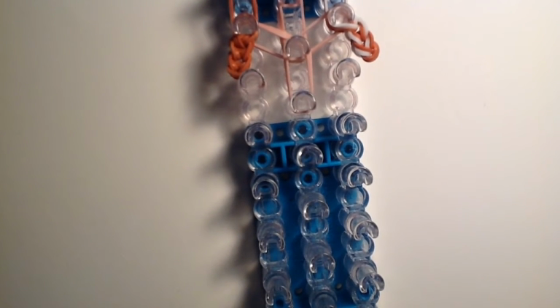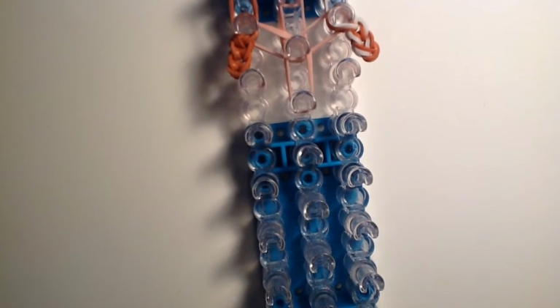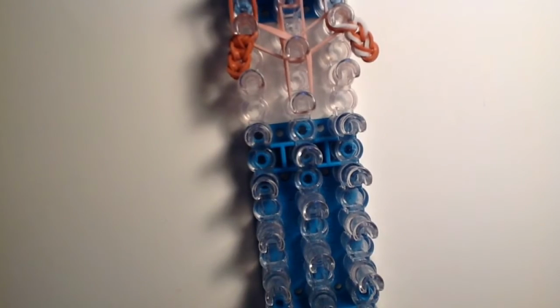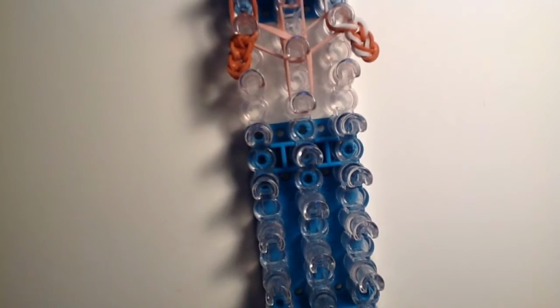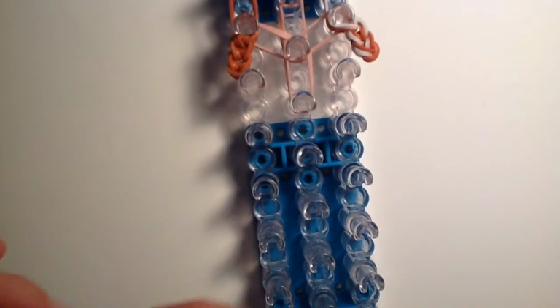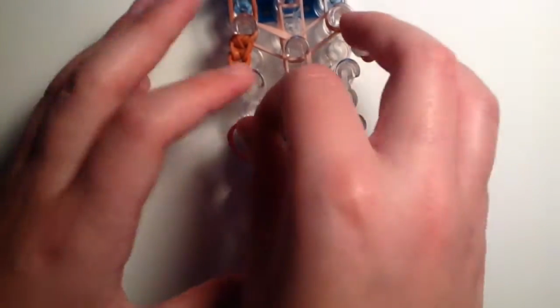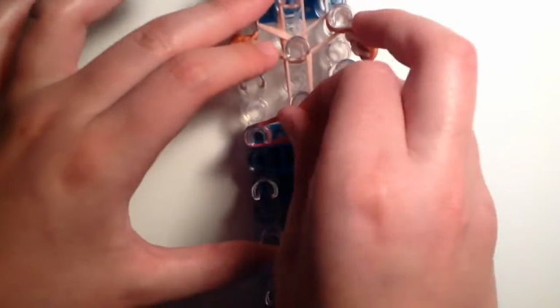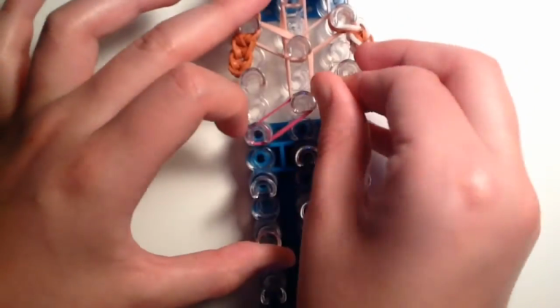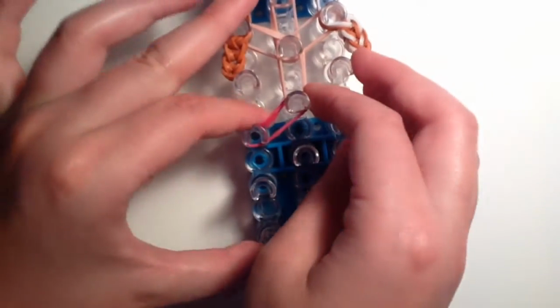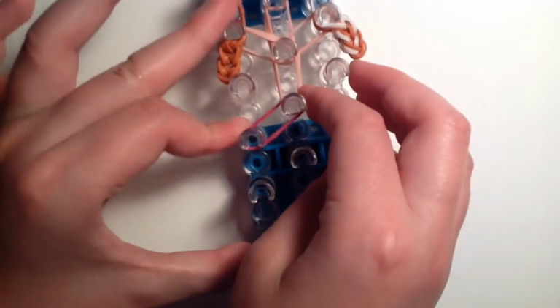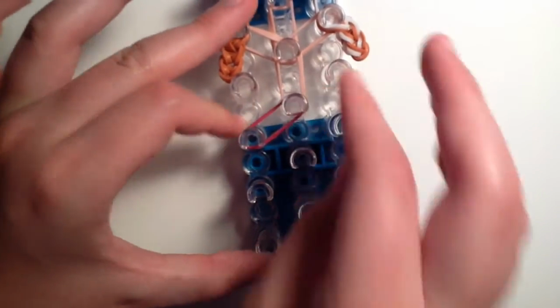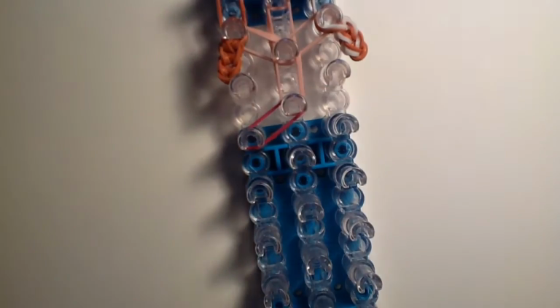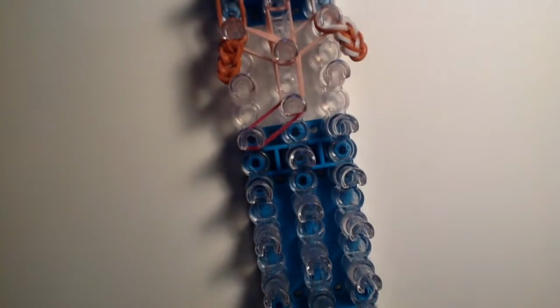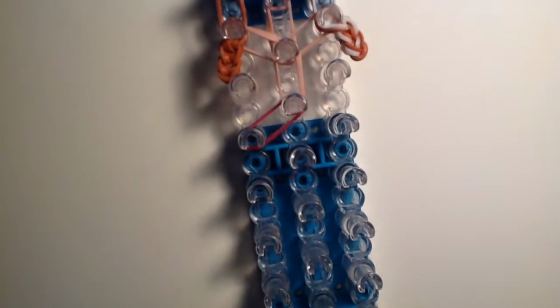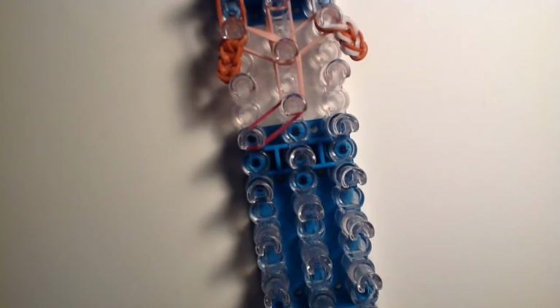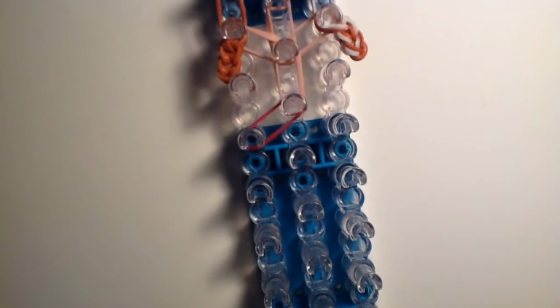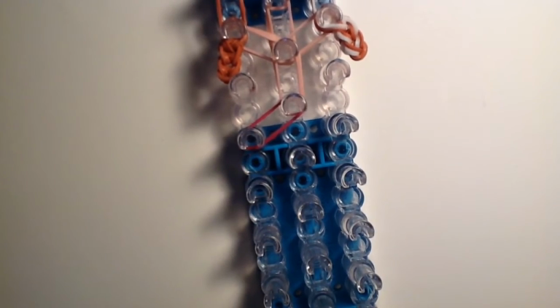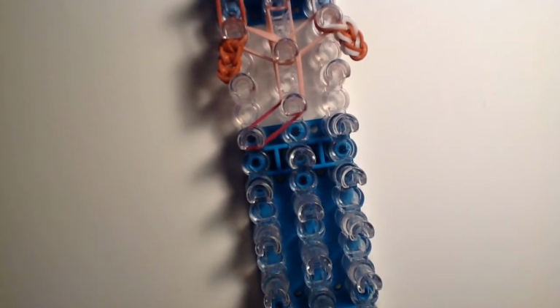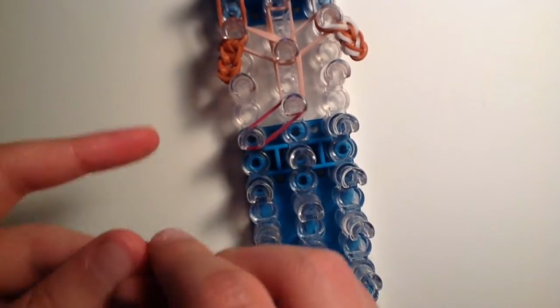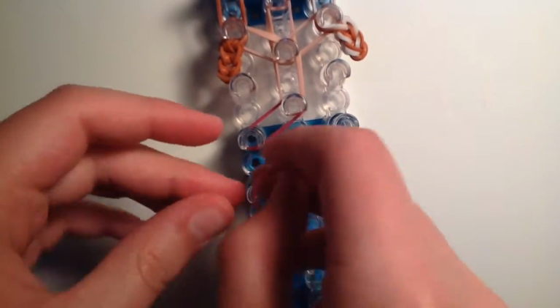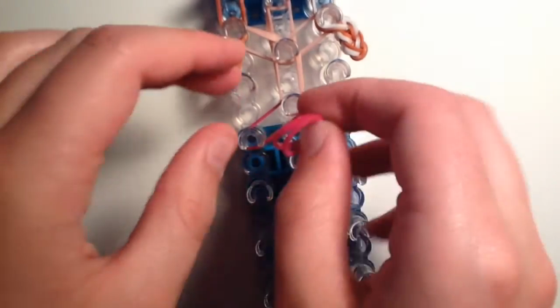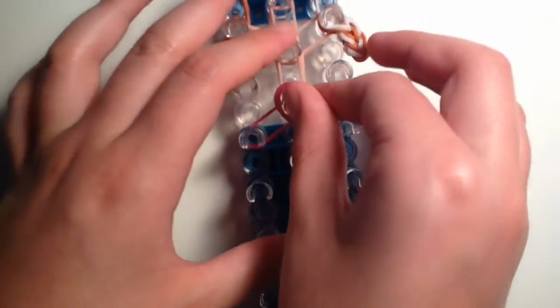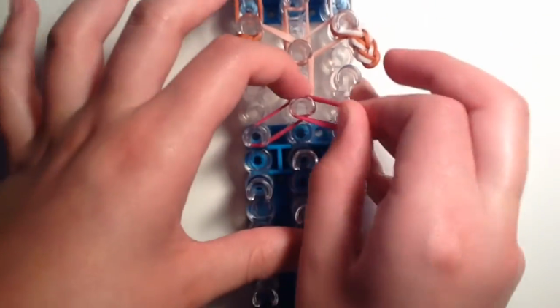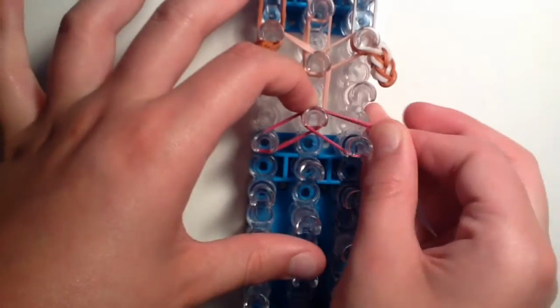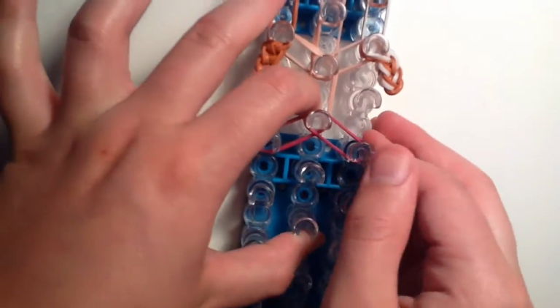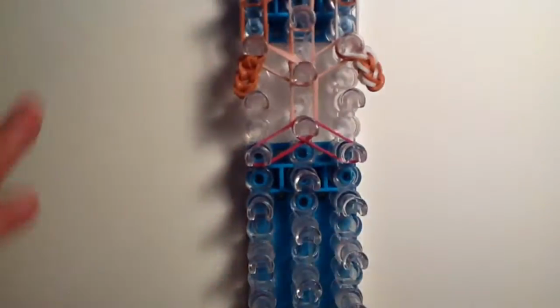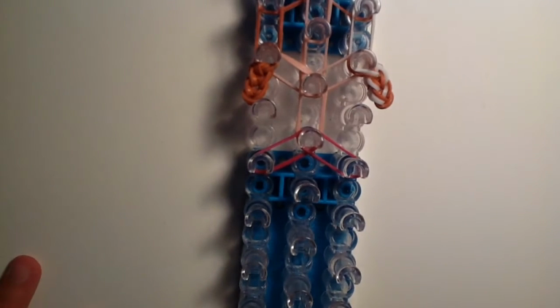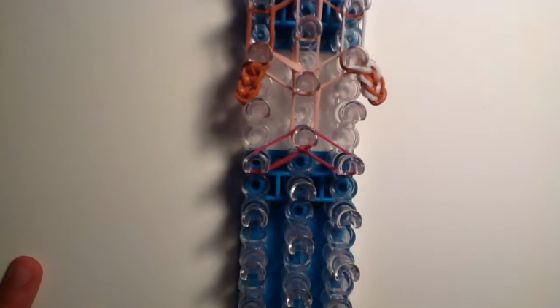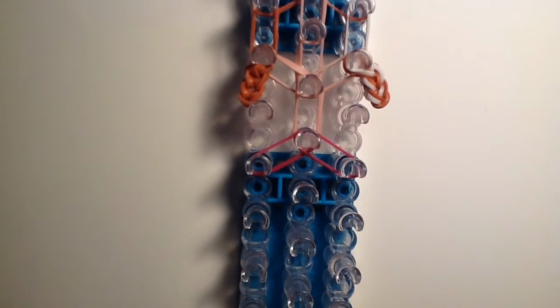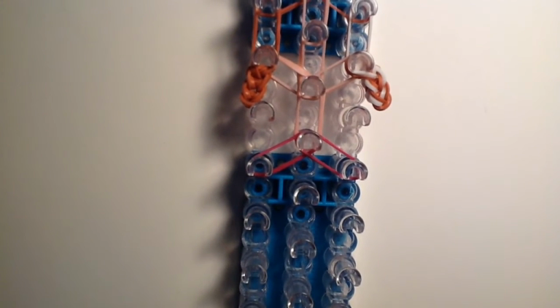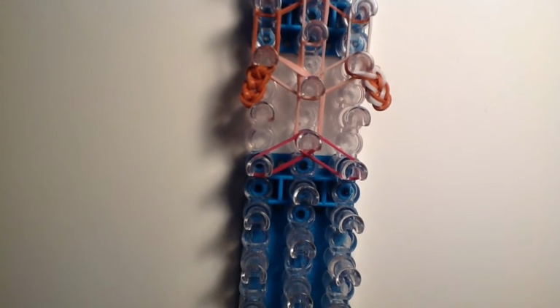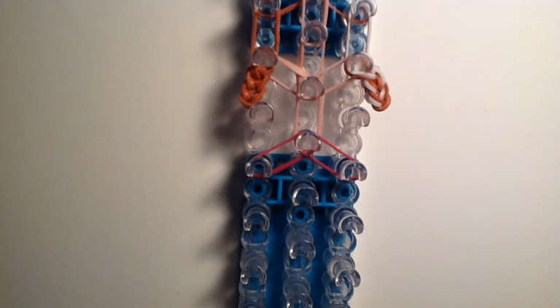Now take double fuchsia bands and go diagonally from the neck to the left side, then take another double fuchsia and go diagonally down to the right side.